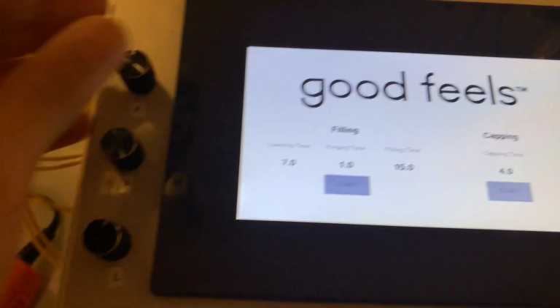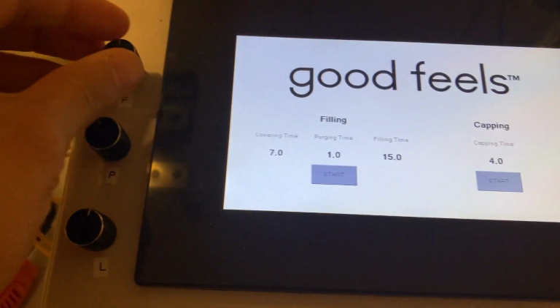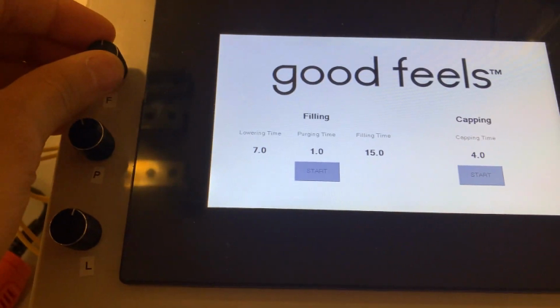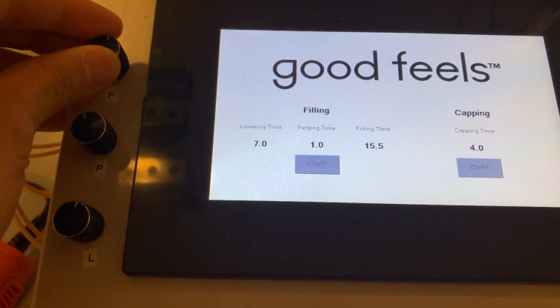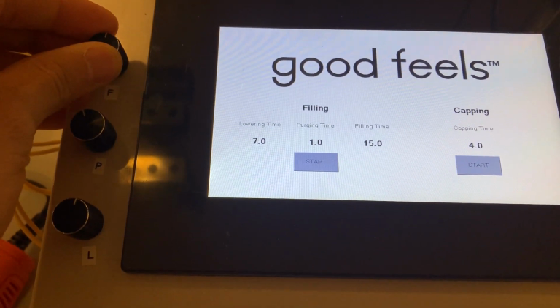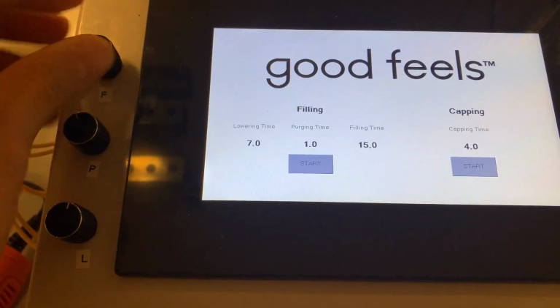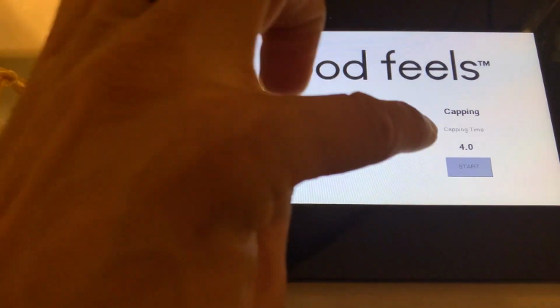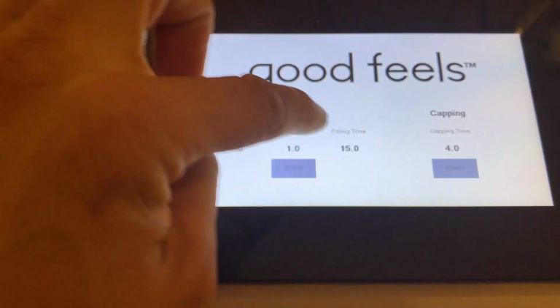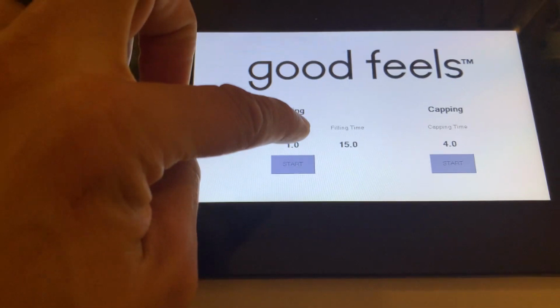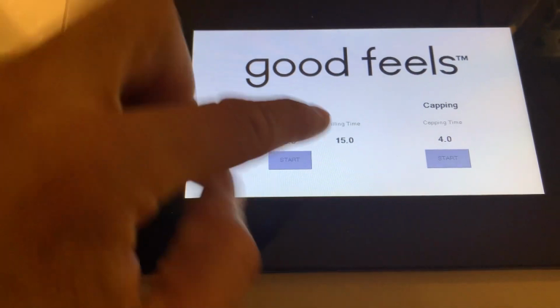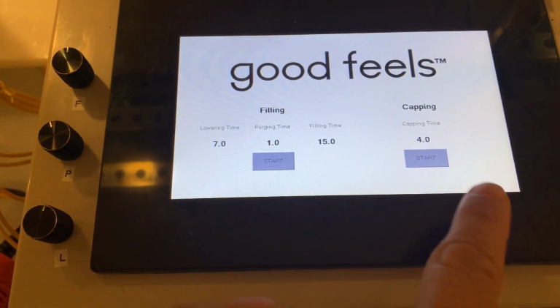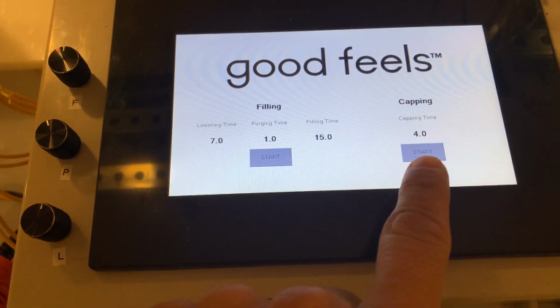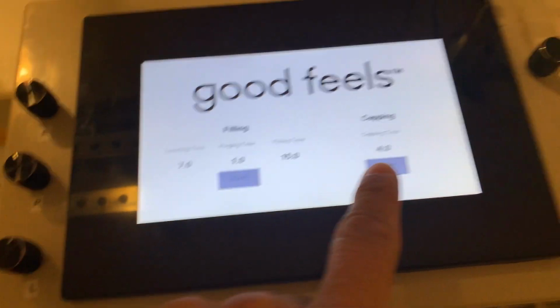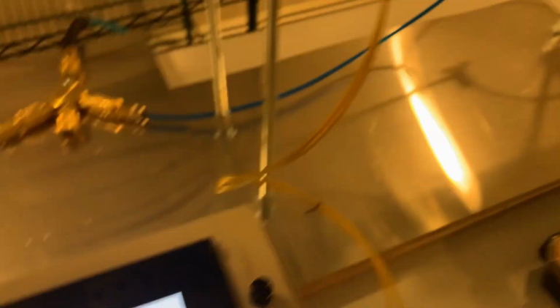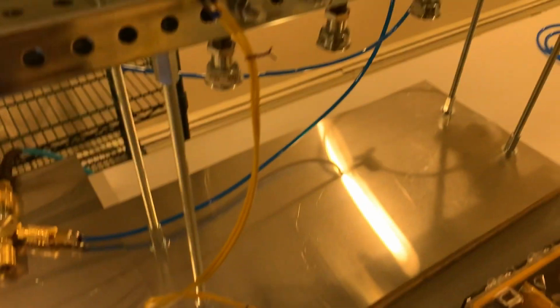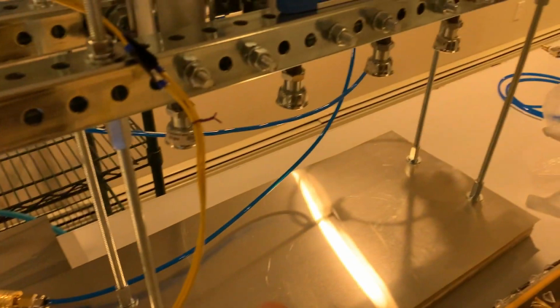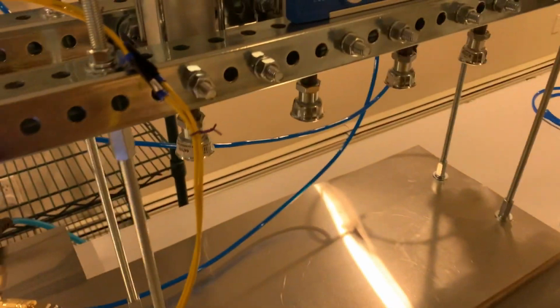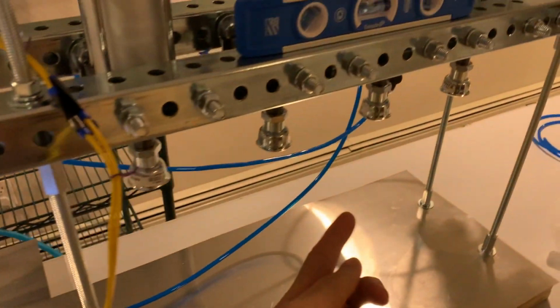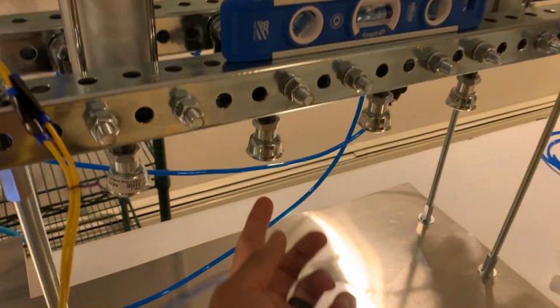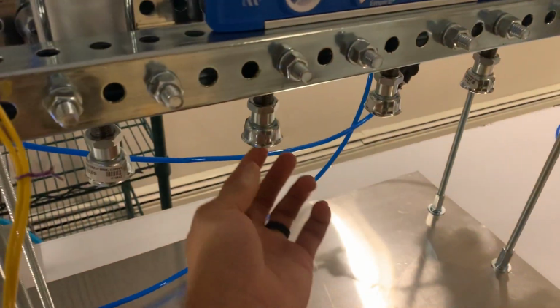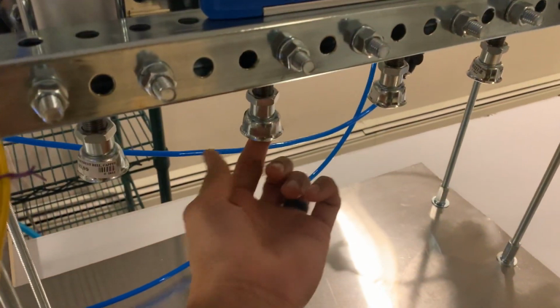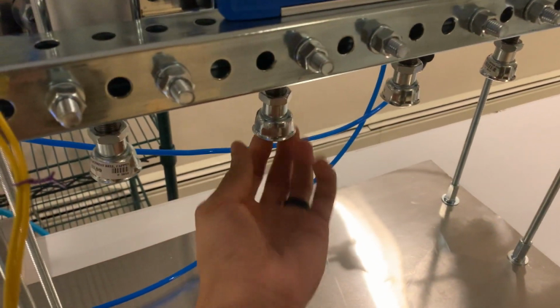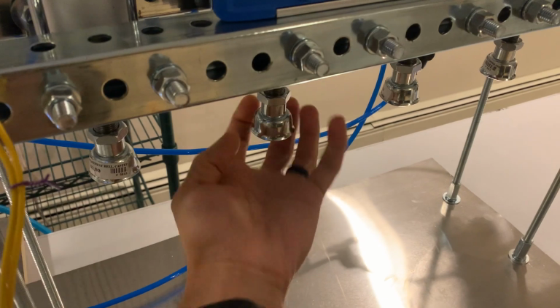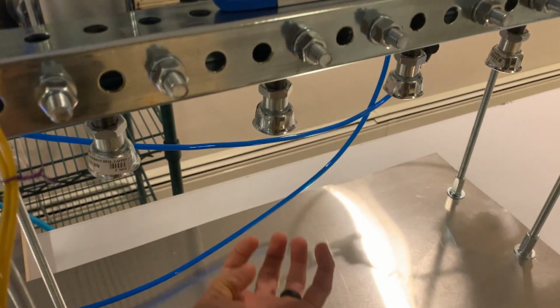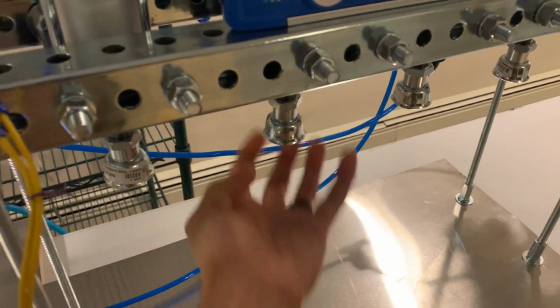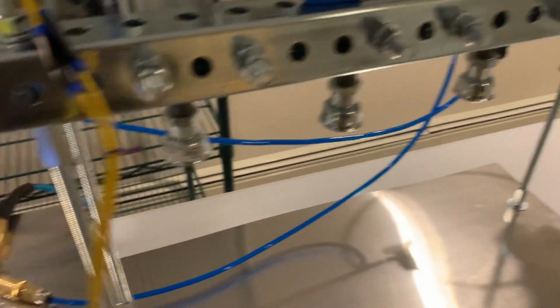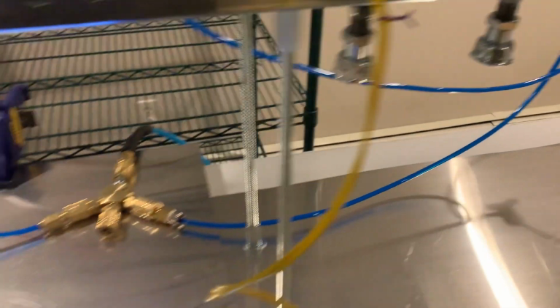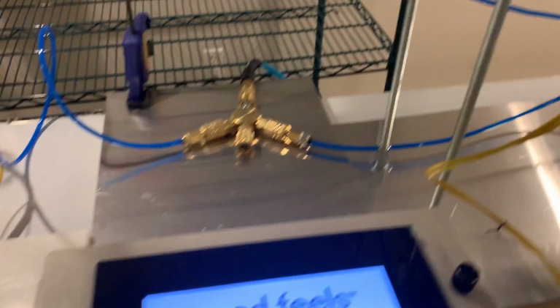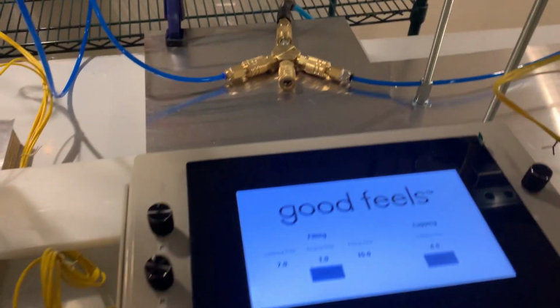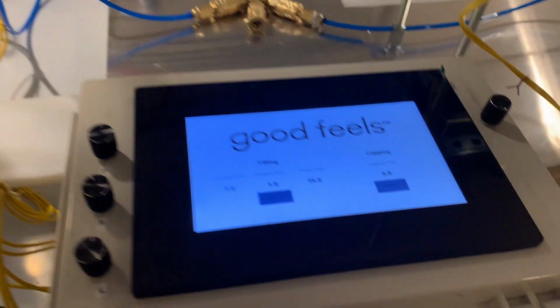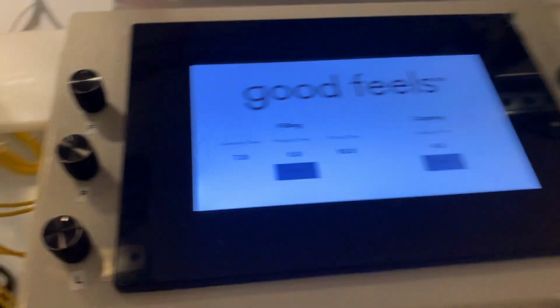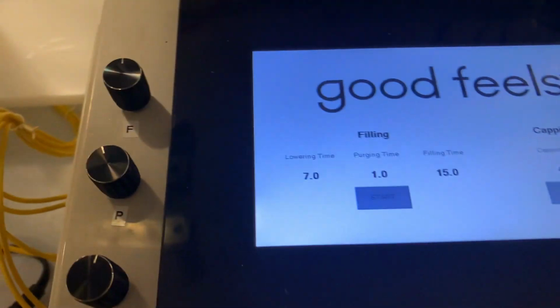It tells you the timing, so you can change the filling time and the capping. This is the capping and the capping heads. You could put caps in here and clamp them, but we're not going to do capping right now — we're going to do filling.